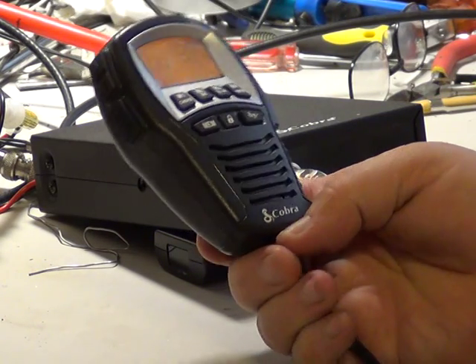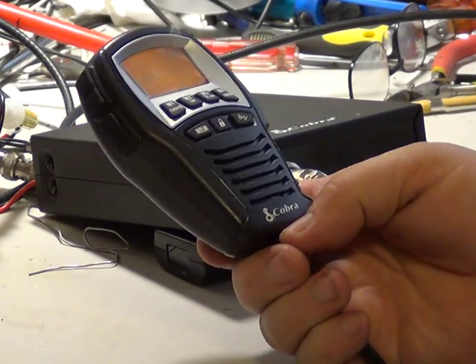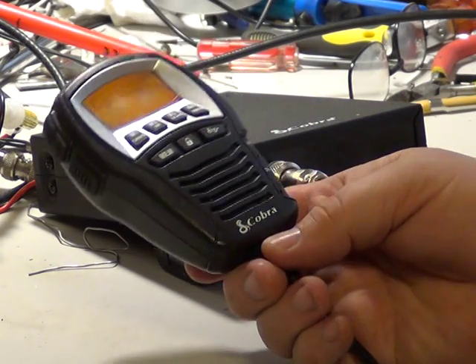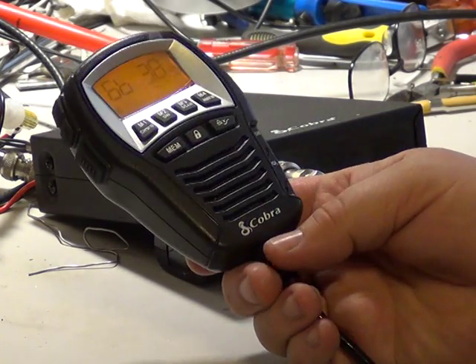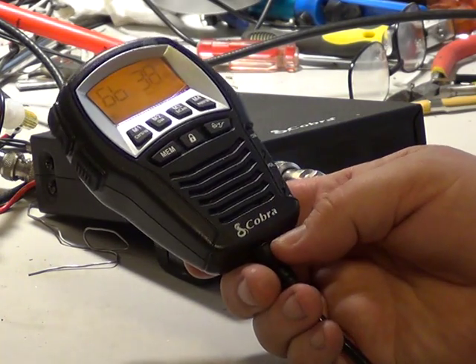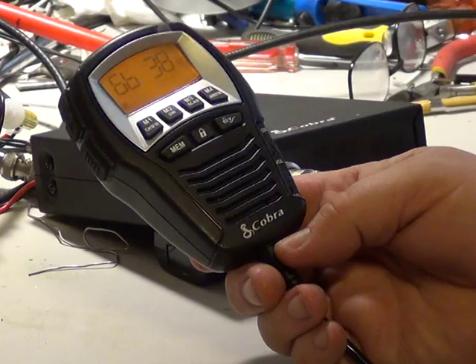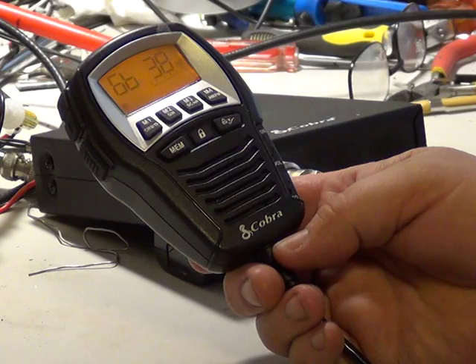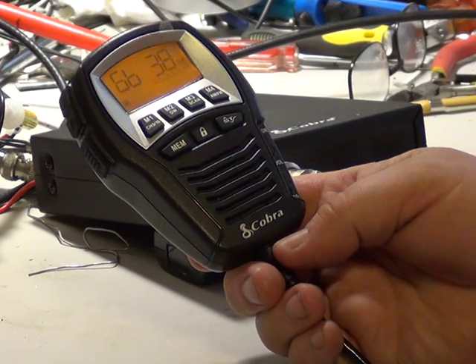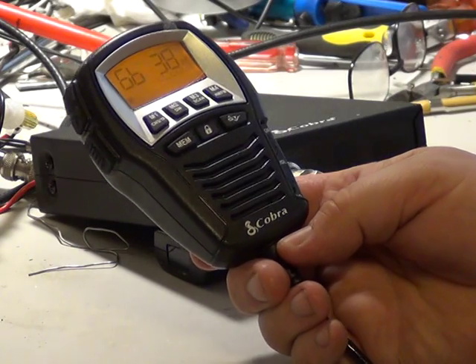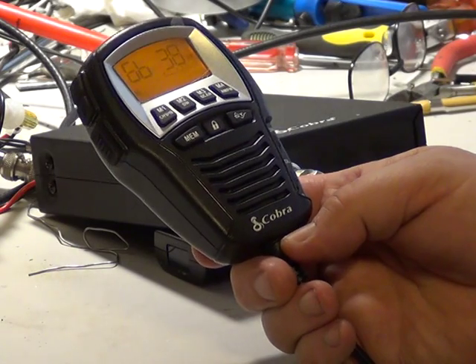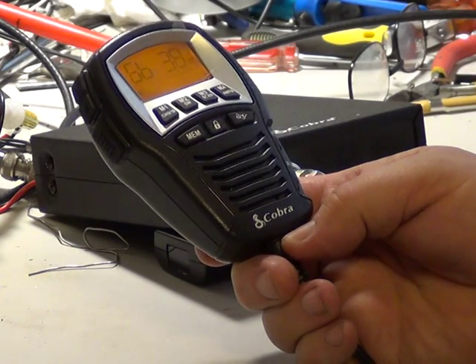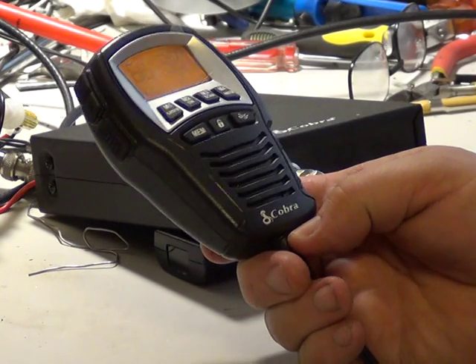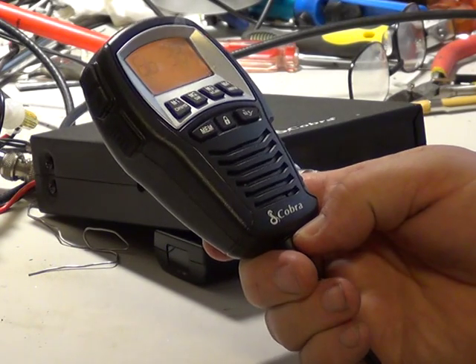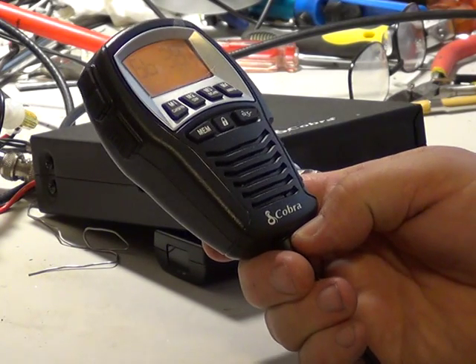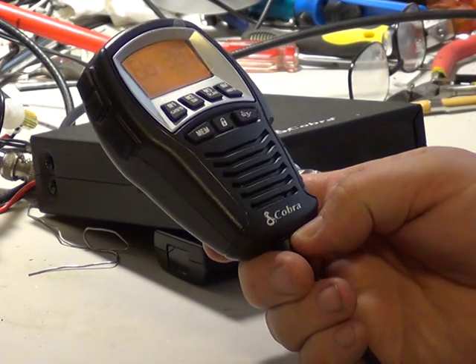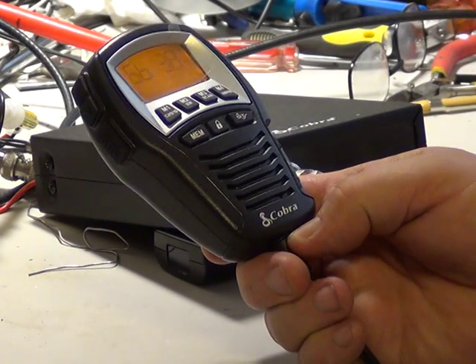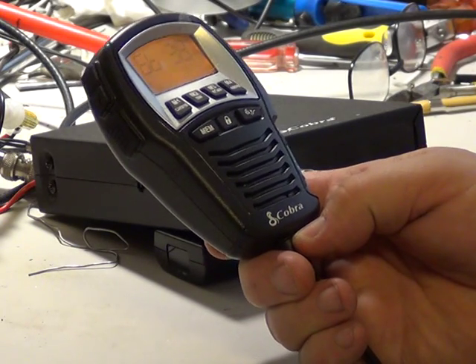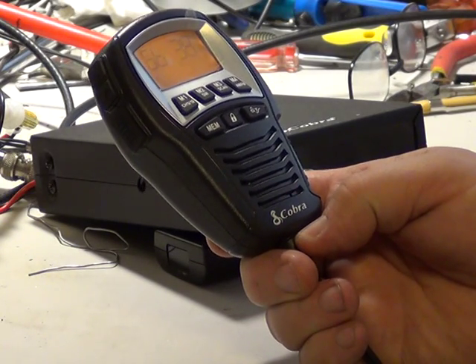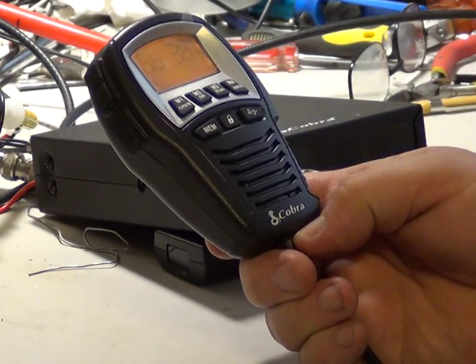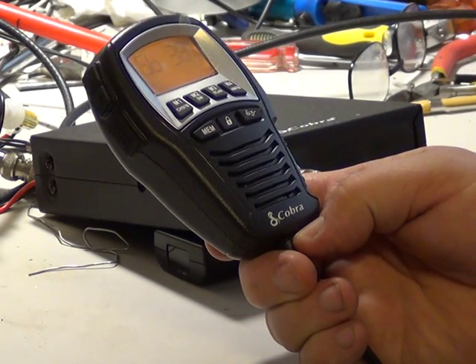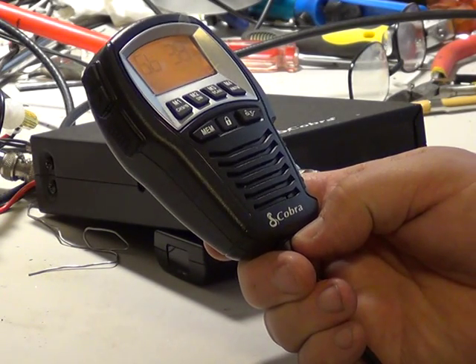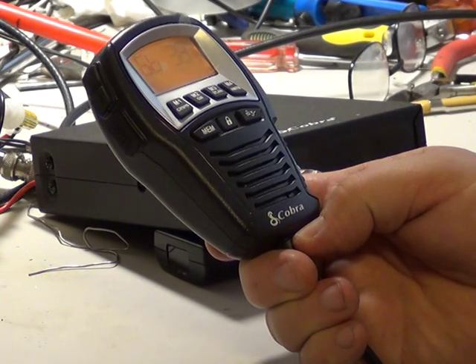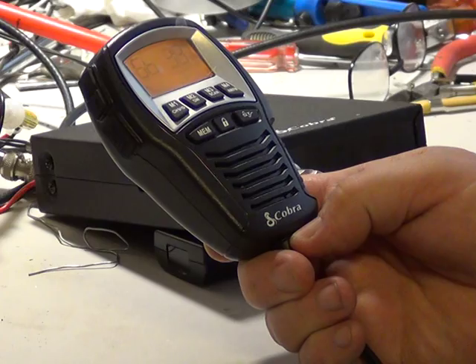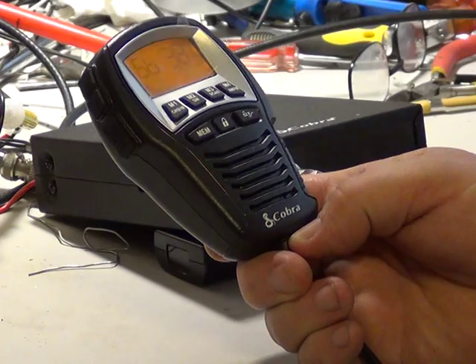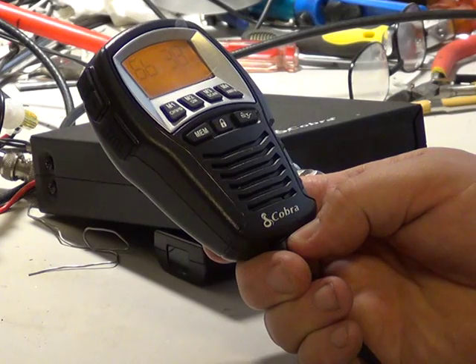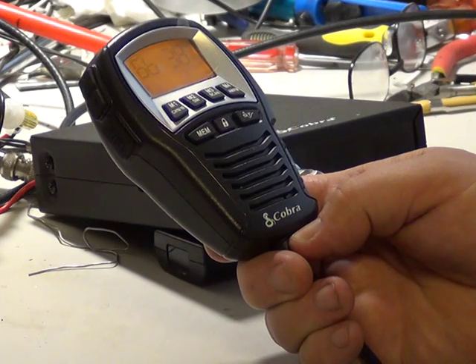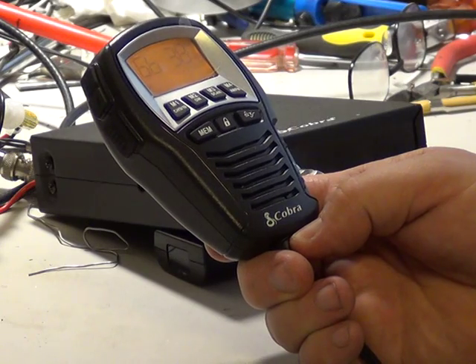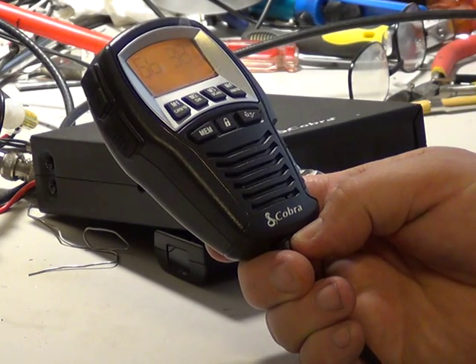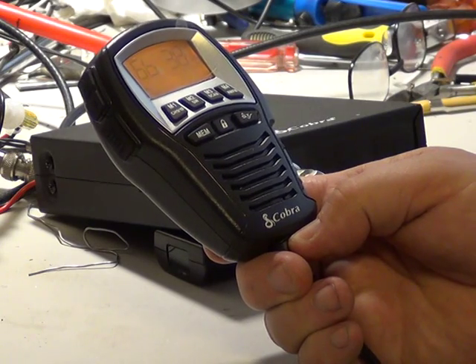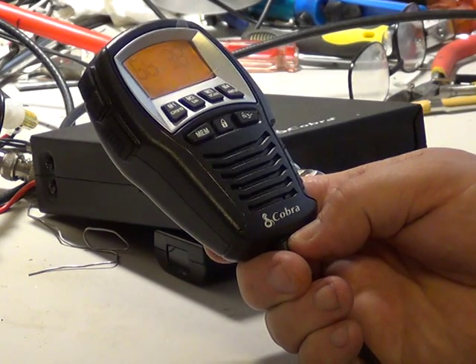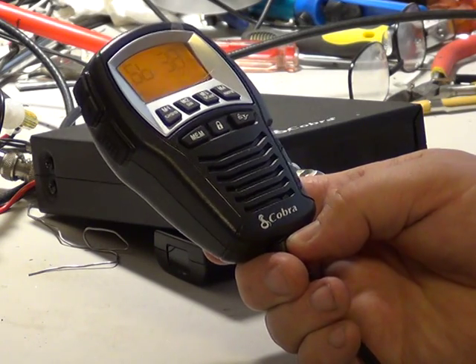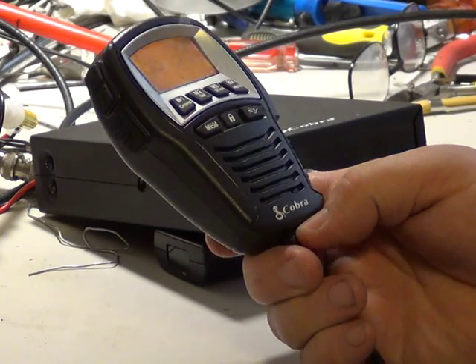So it's a multi-norm set which can be used in any country in Europe by simply dialling in the country that you are in, and it will set up the channels appropriately.